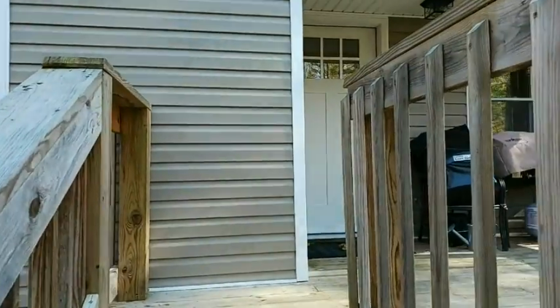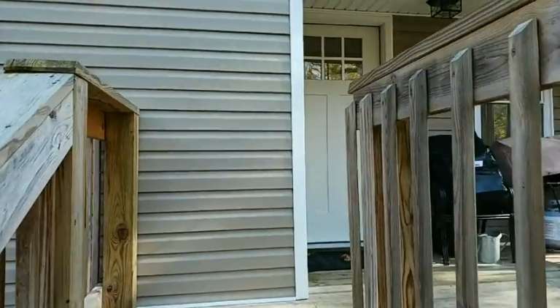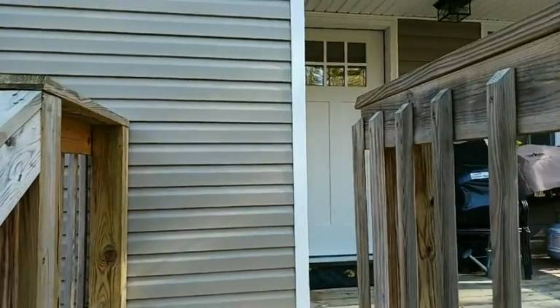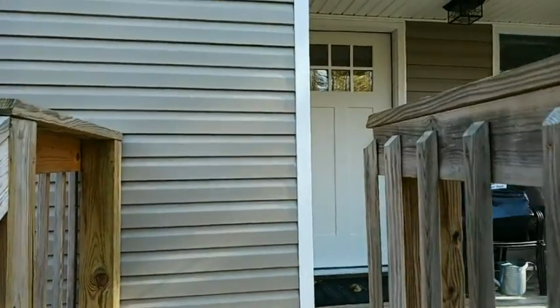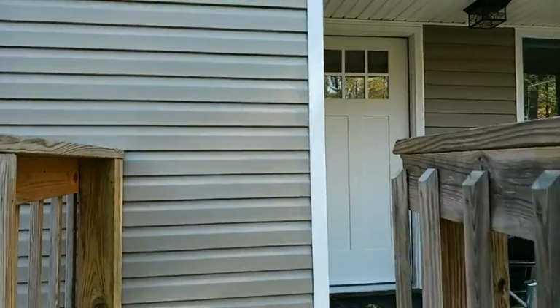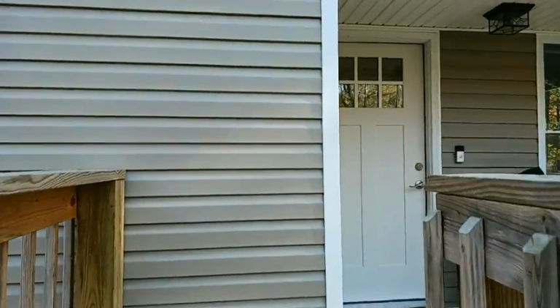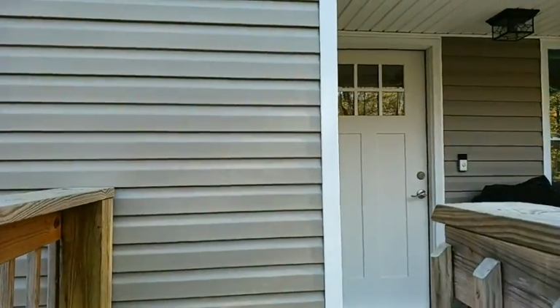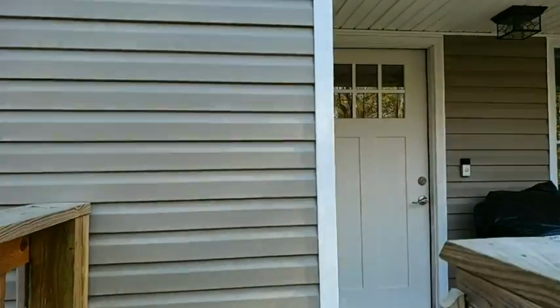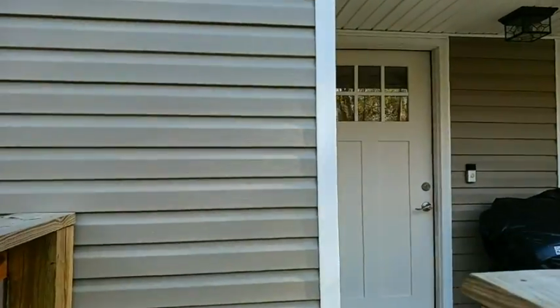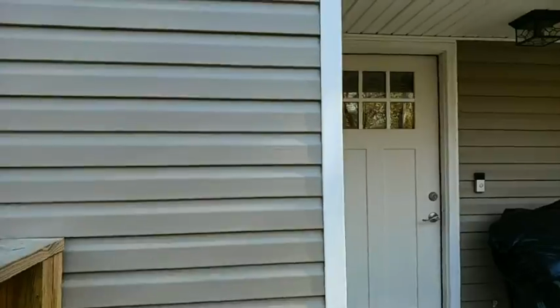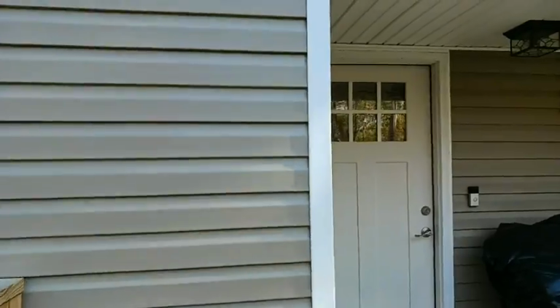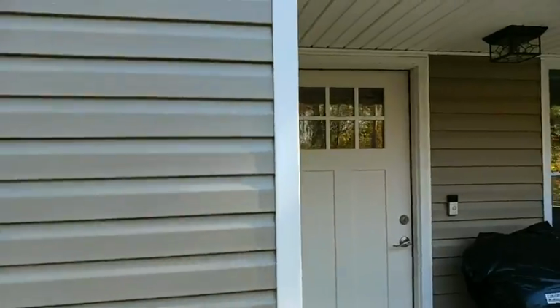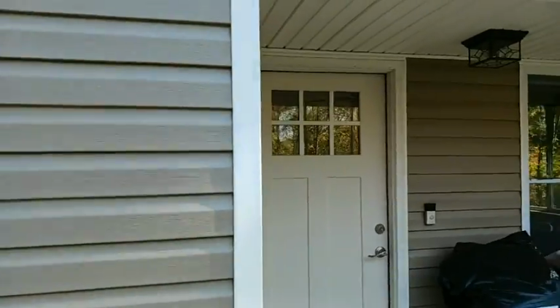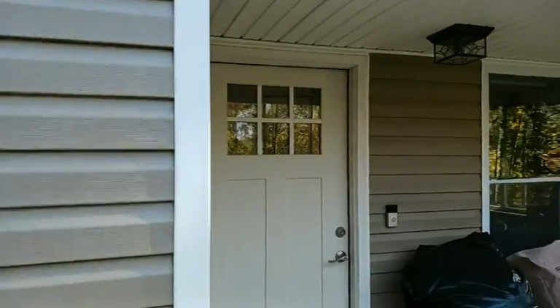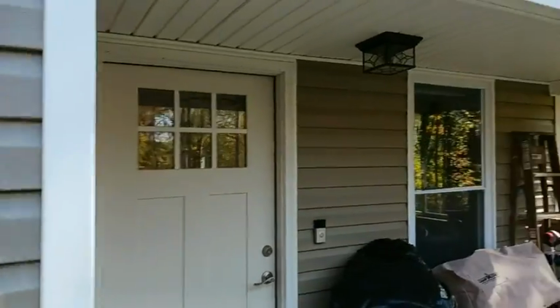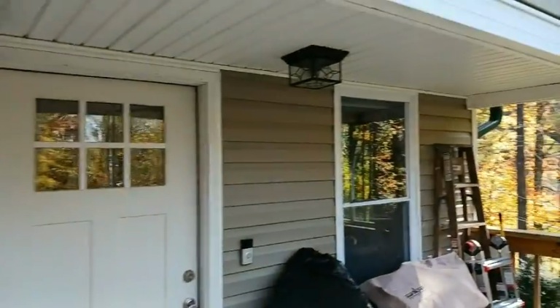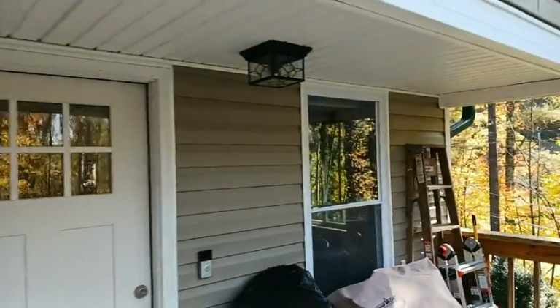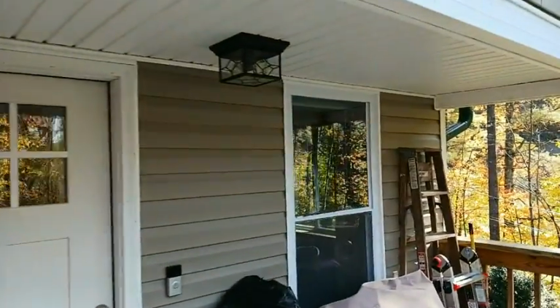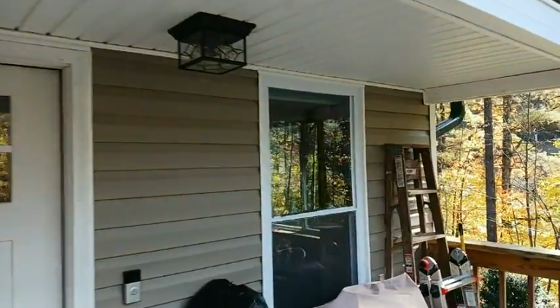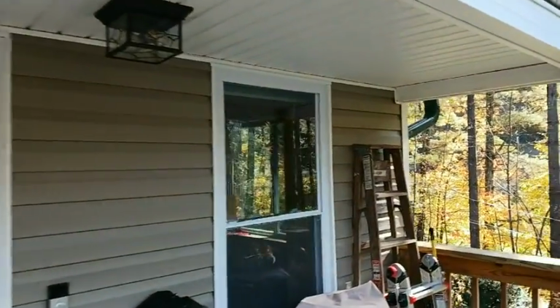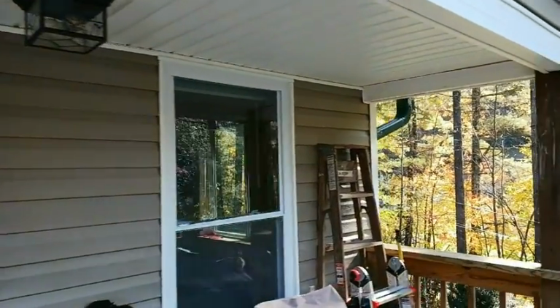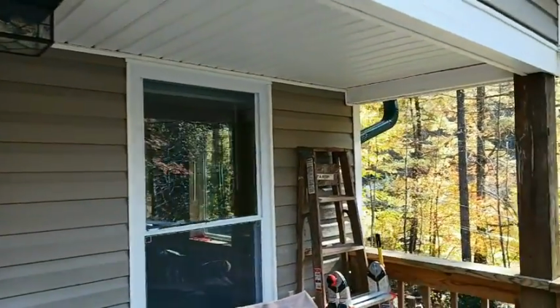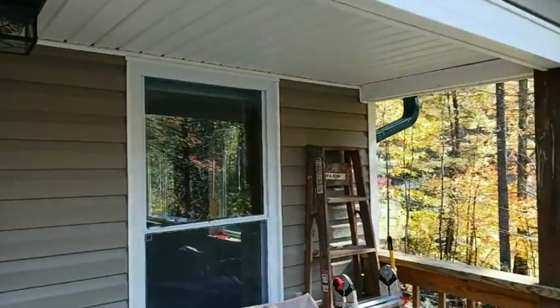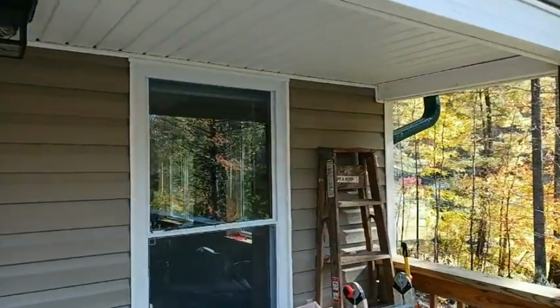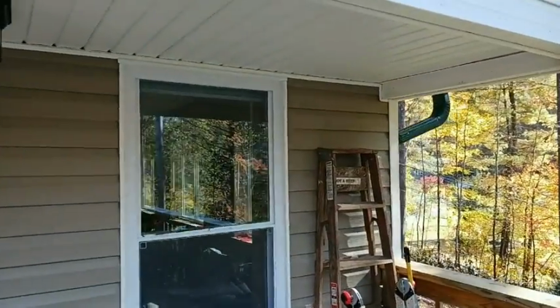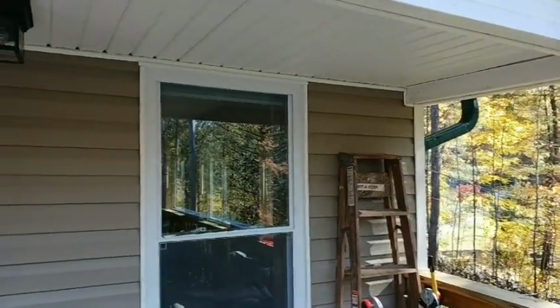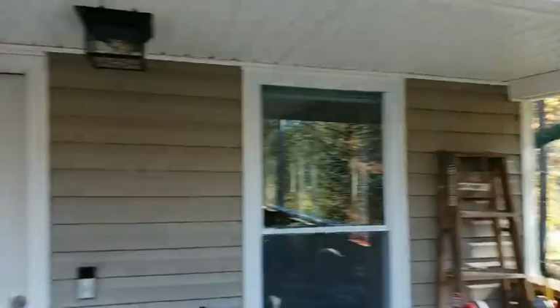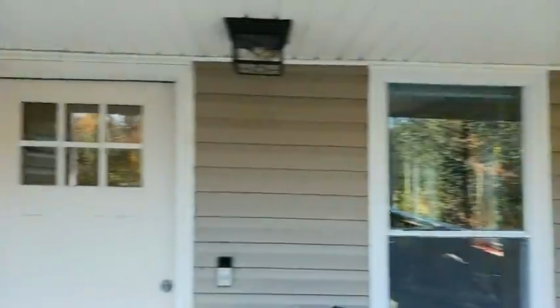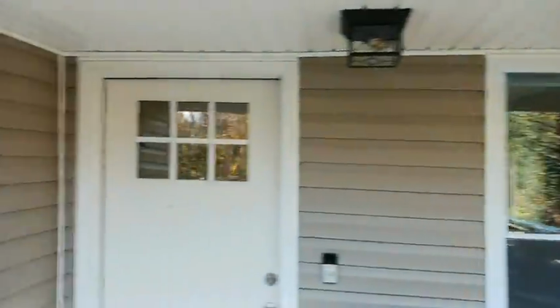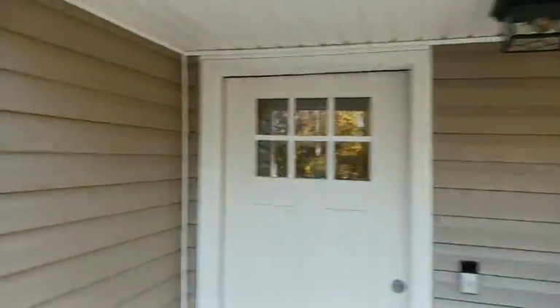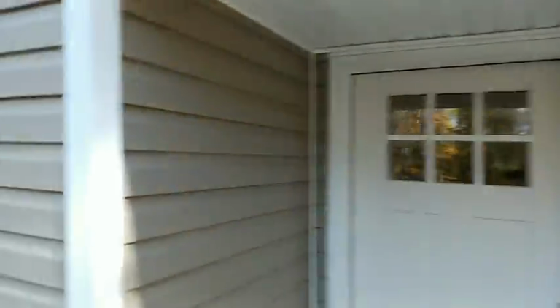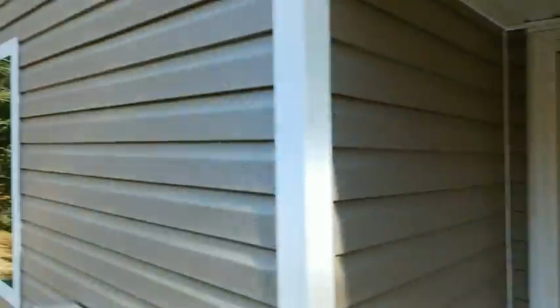We re-insulated — took it down inside to the bare studs. We still have ladders and things on the front porch, but it's turning out nice.